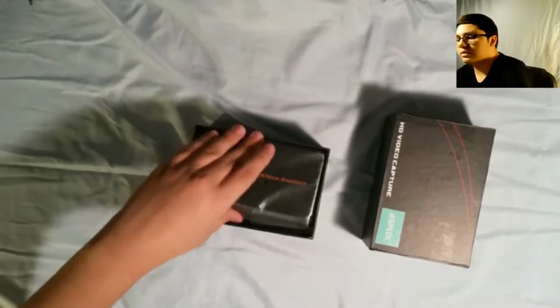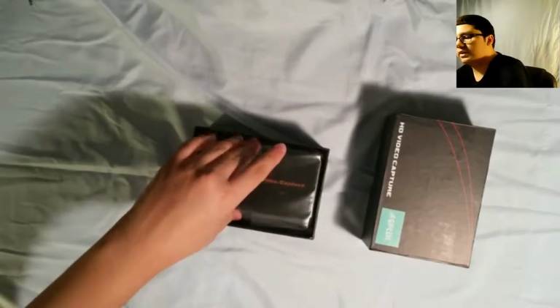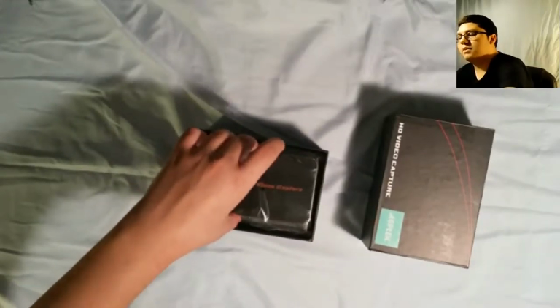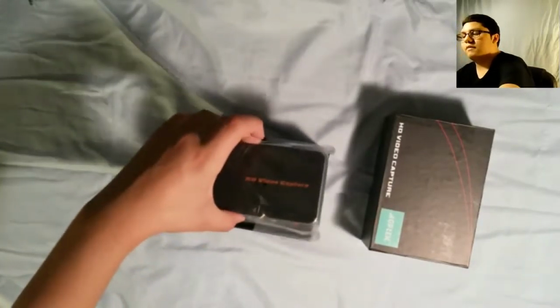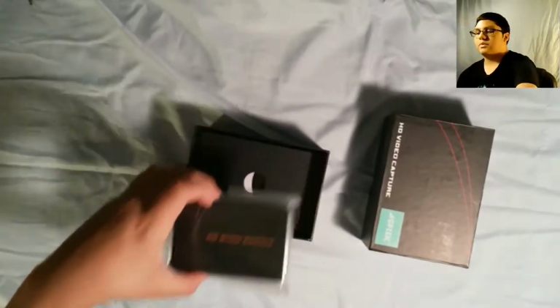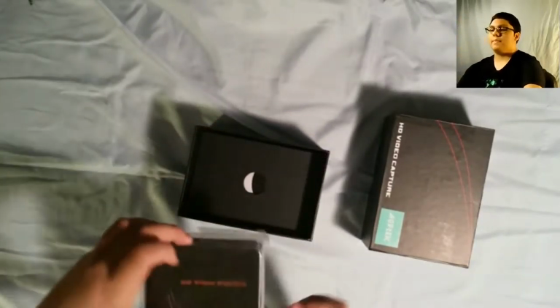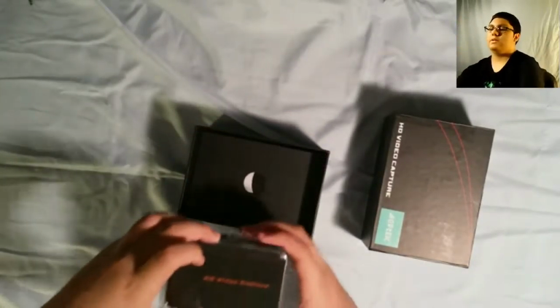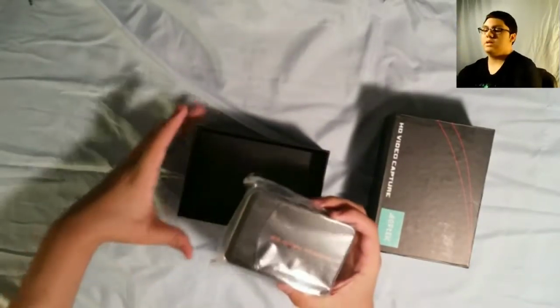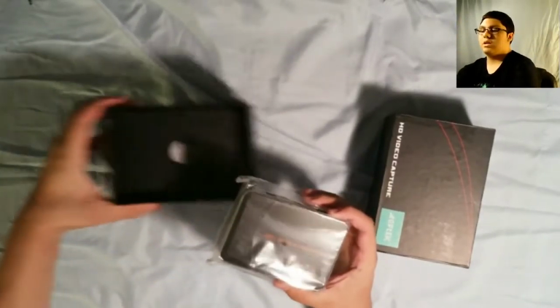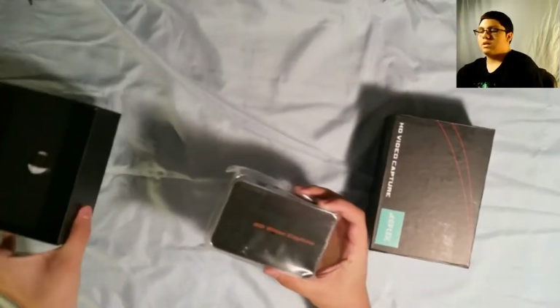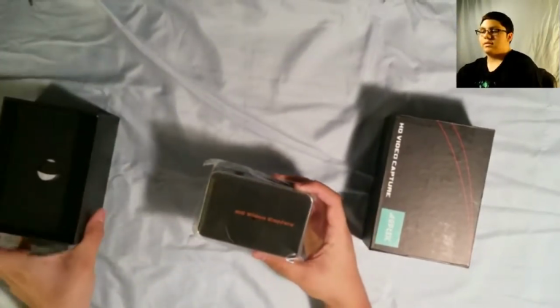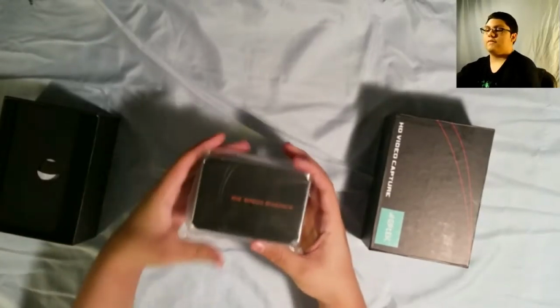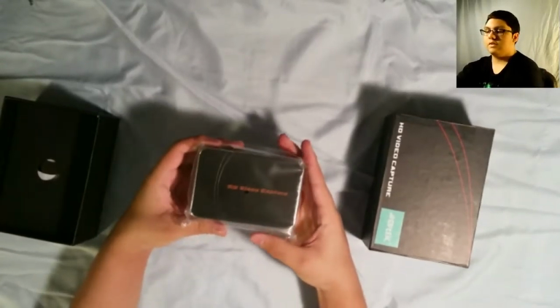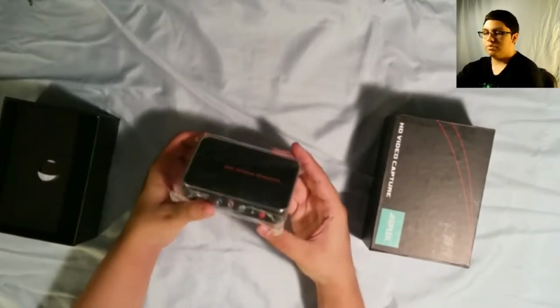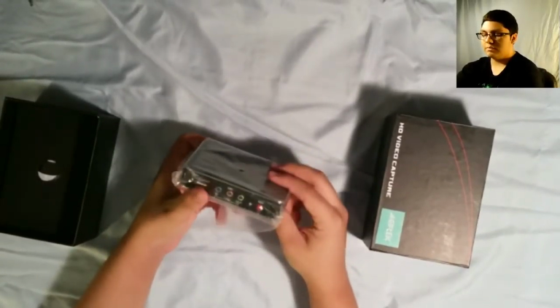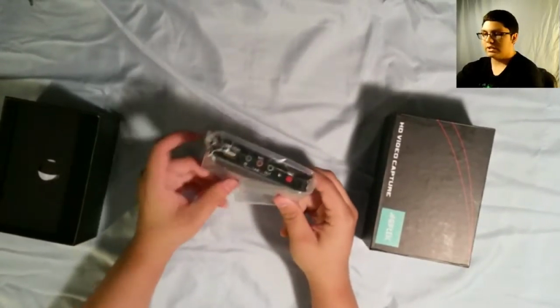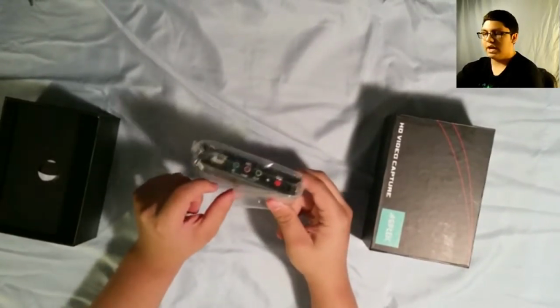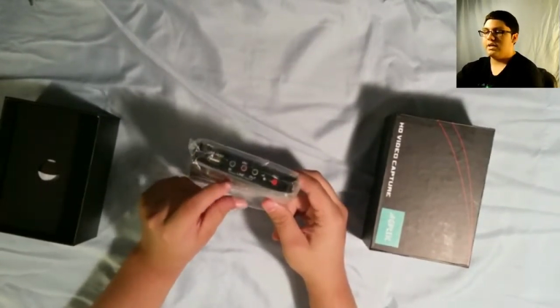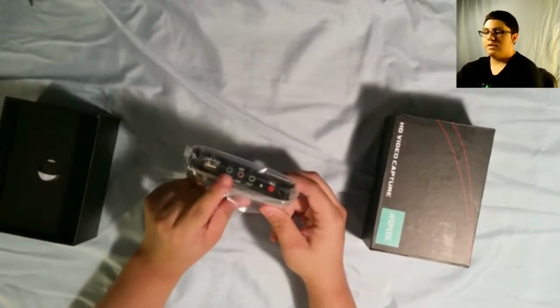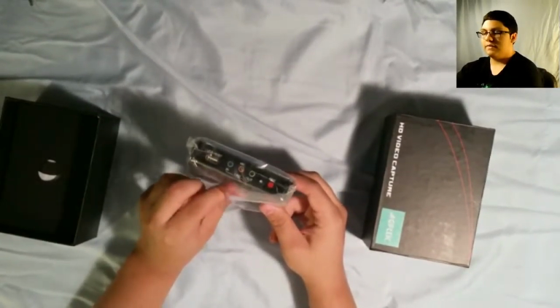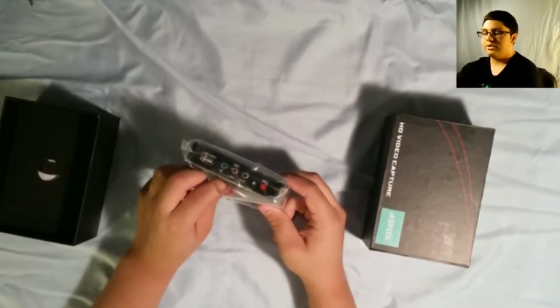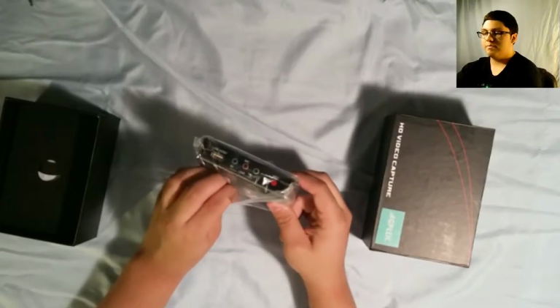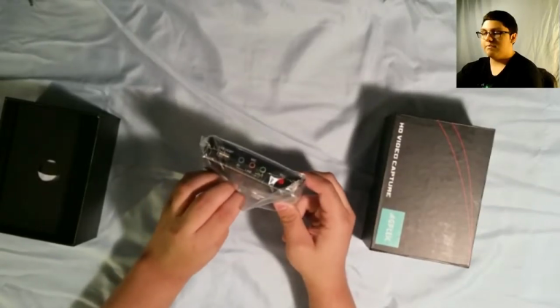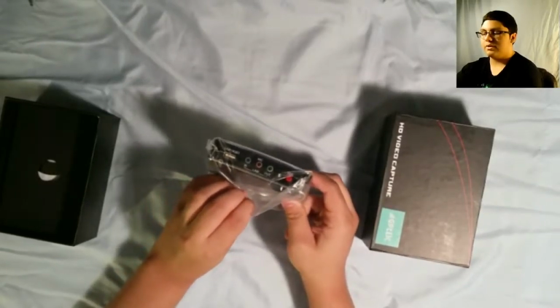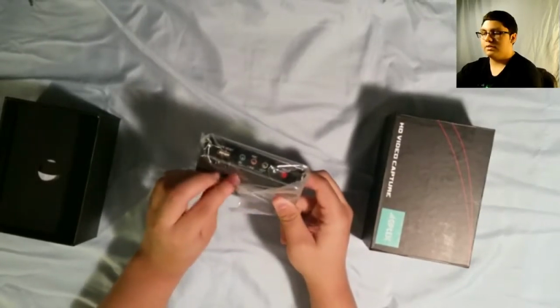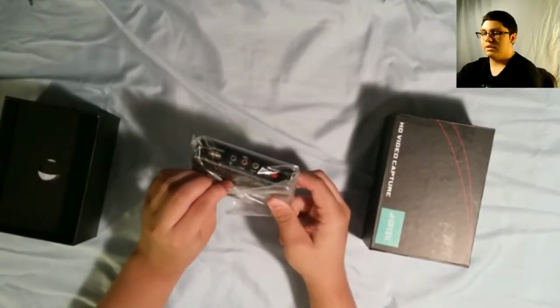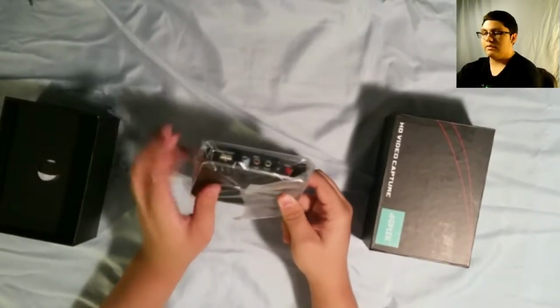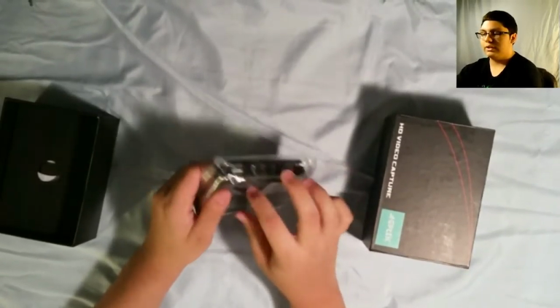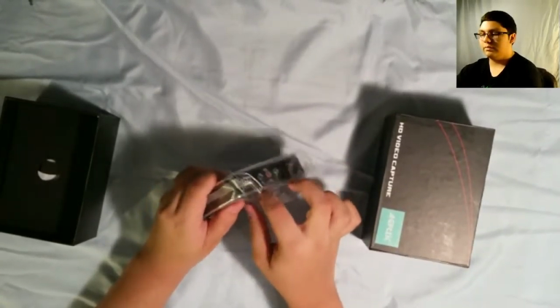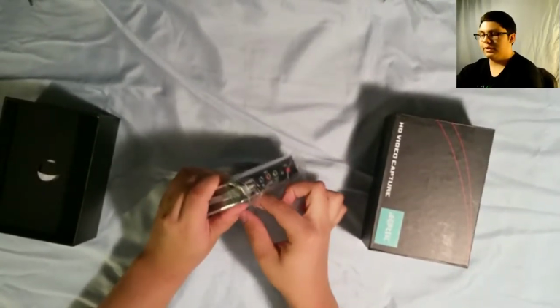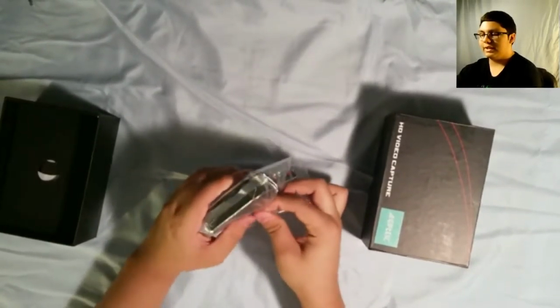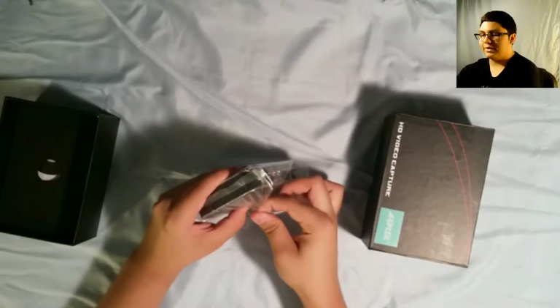So right at the top, first thing we get is the device itself. It's pretty small actually — I definitely pictured it being a lot bigger.